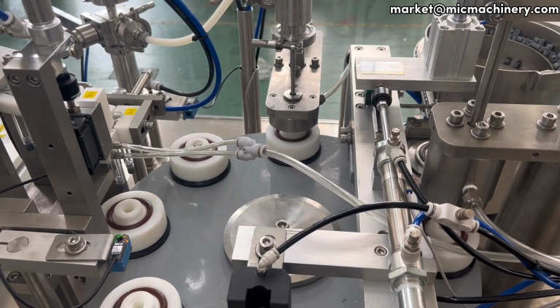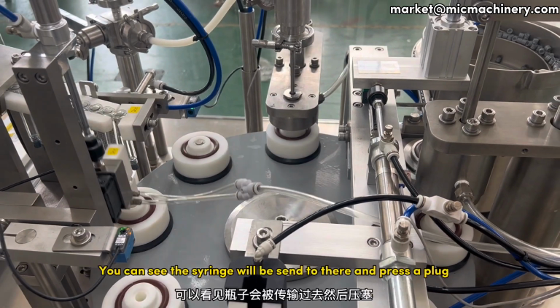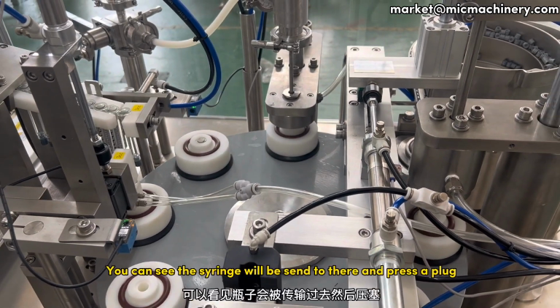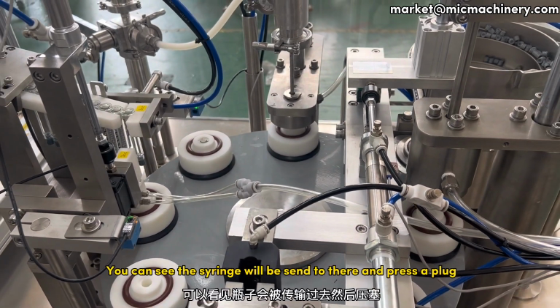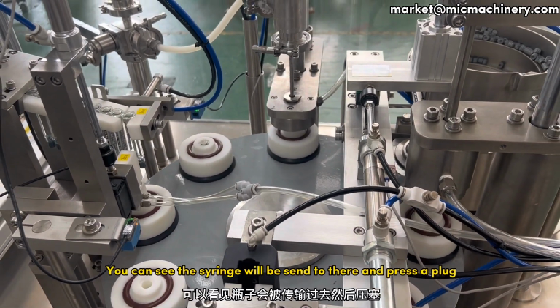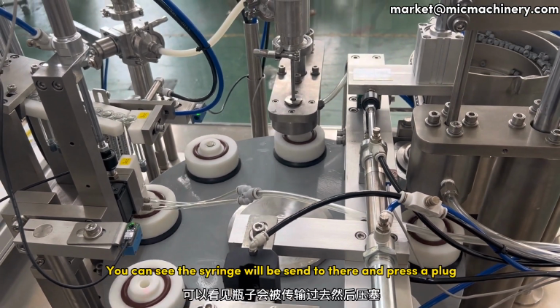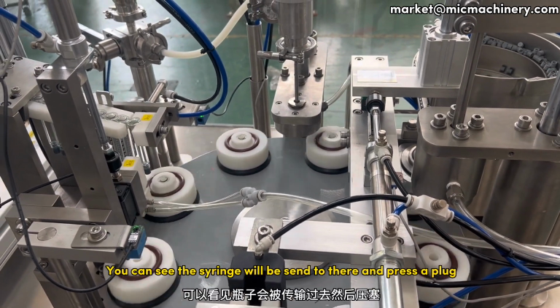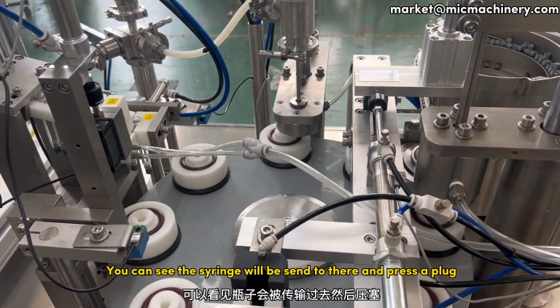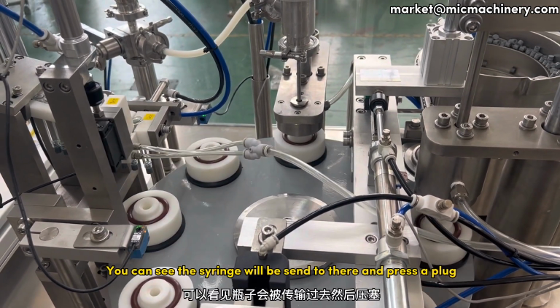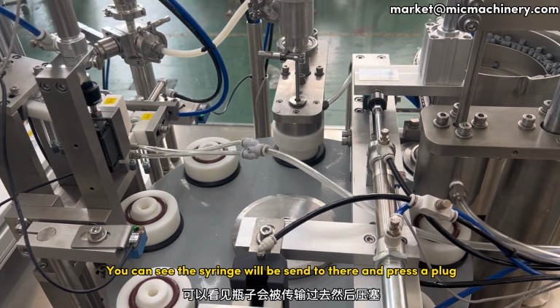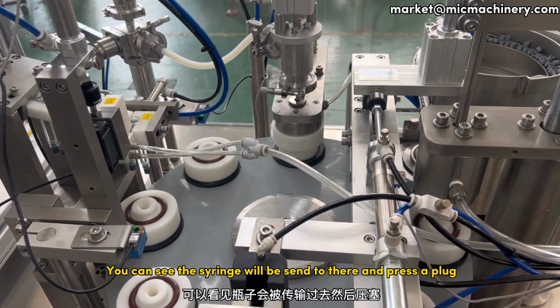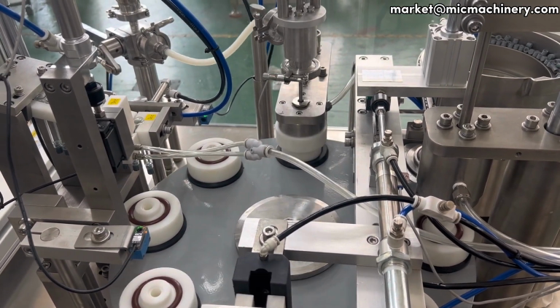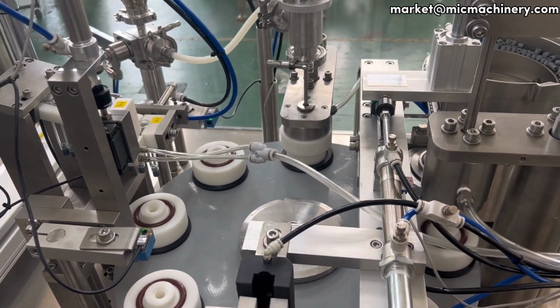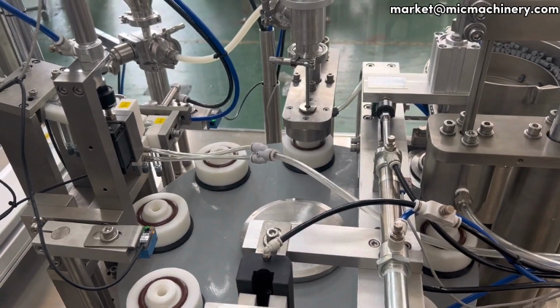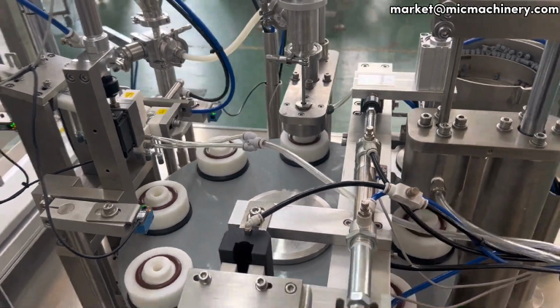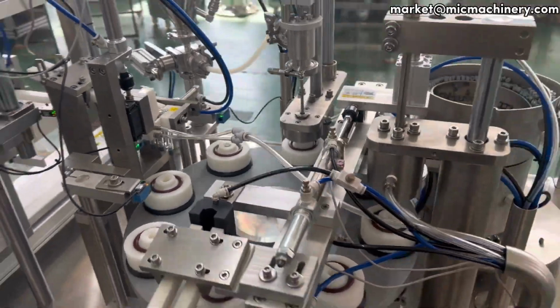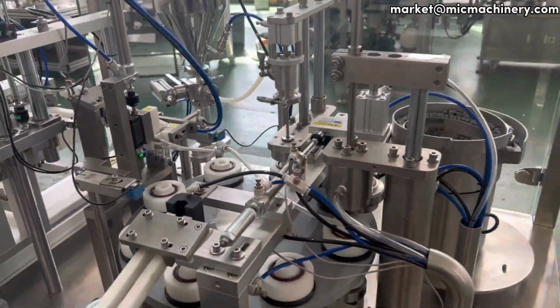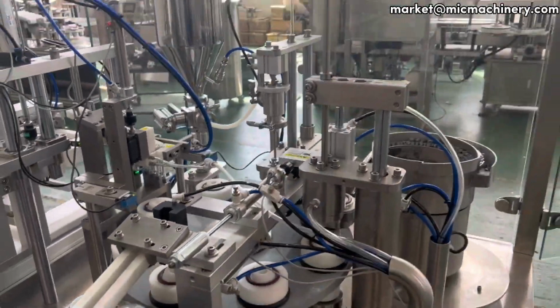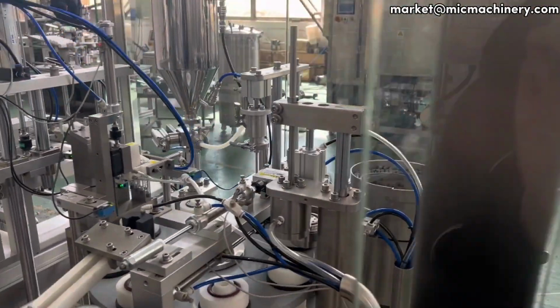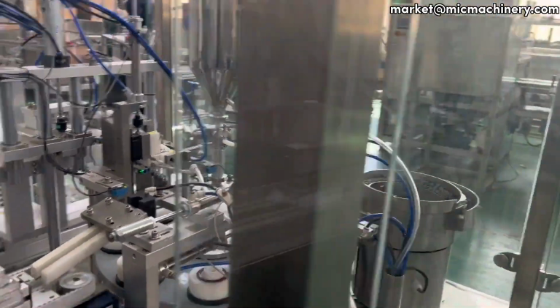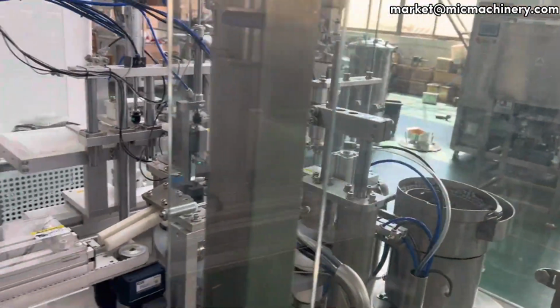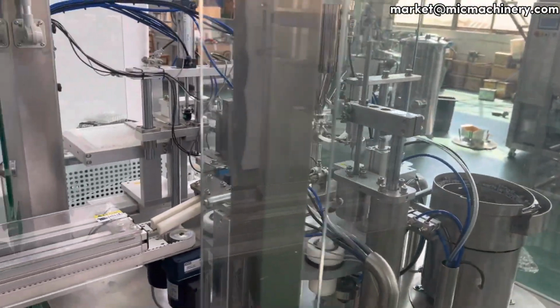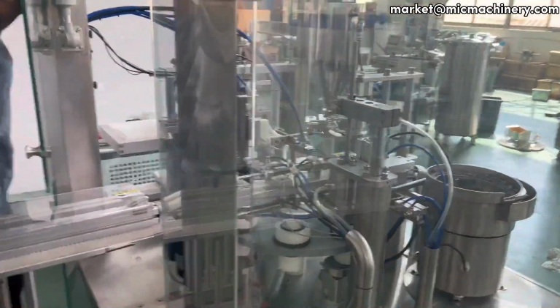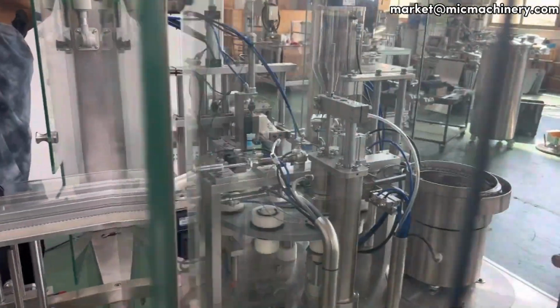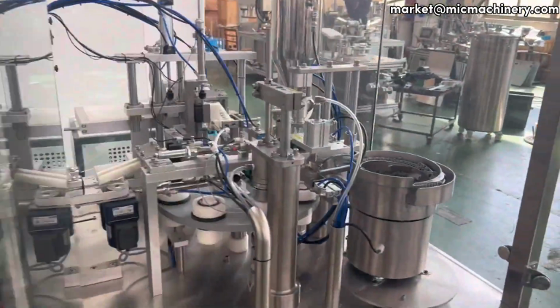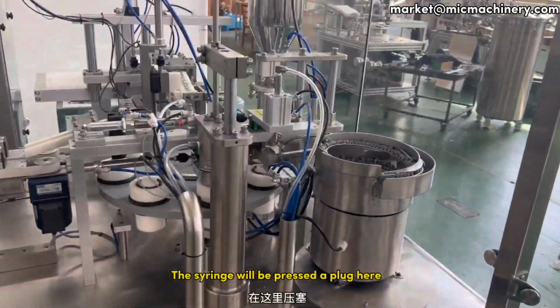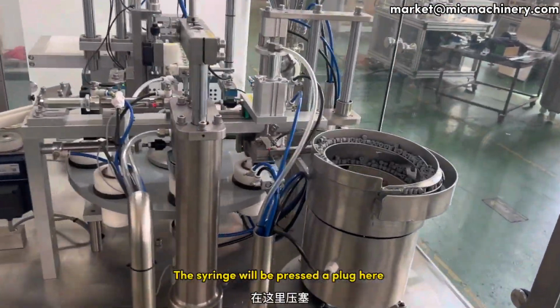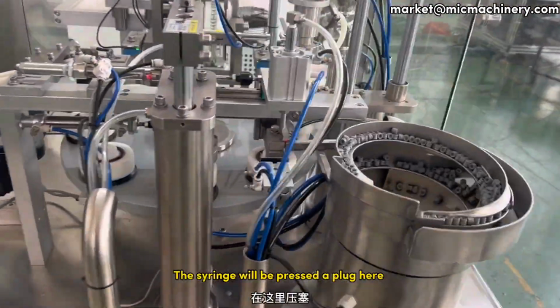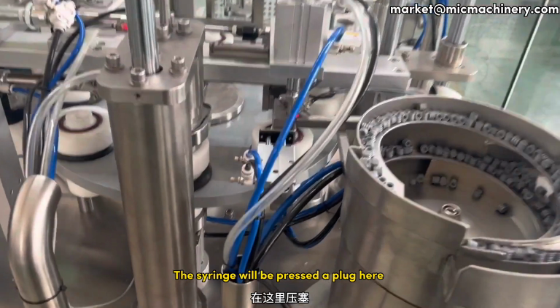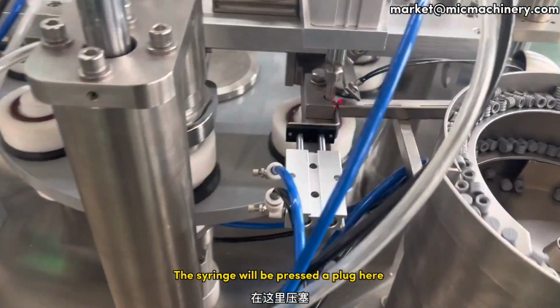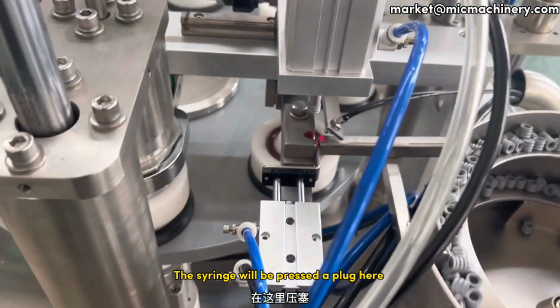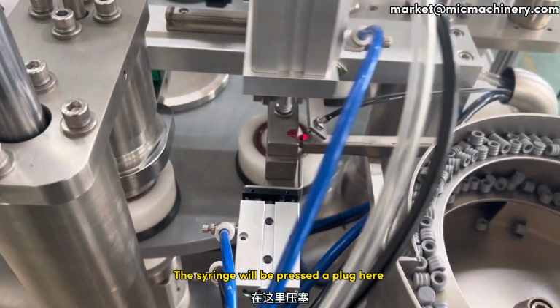You can see the syringe will be sent there and press a plug. The syringe will be pressed with a plug here.